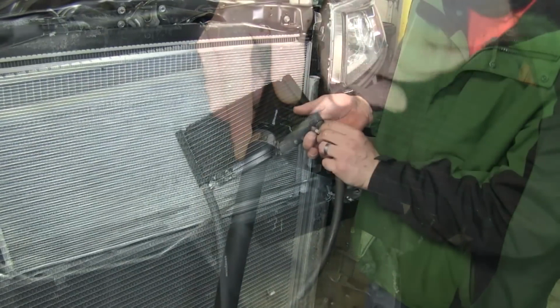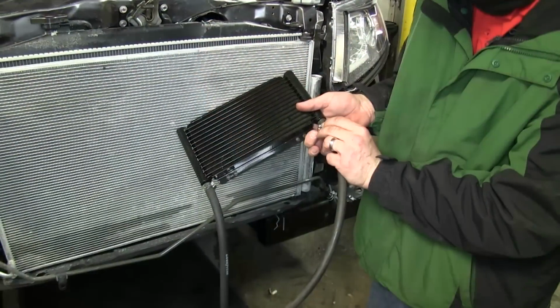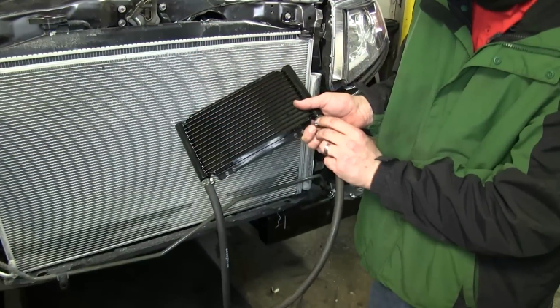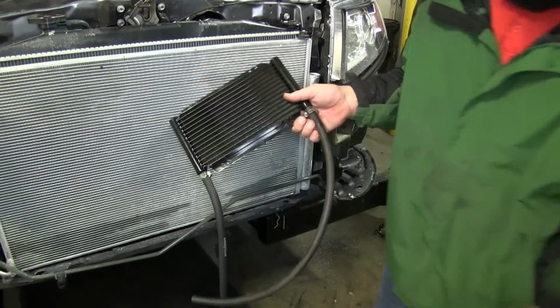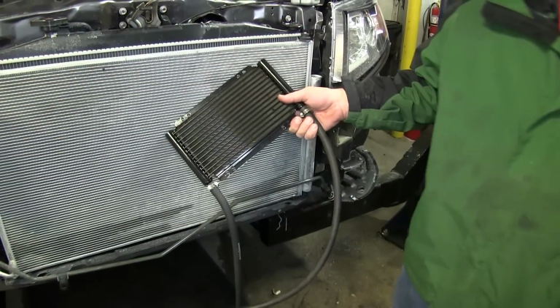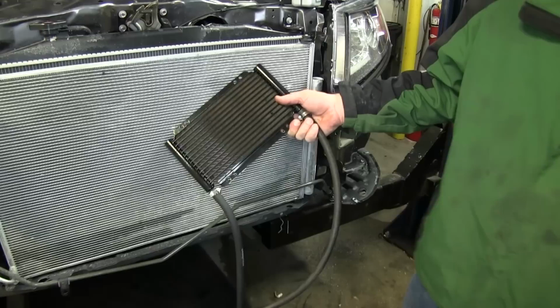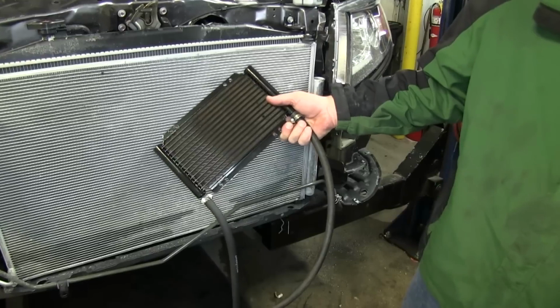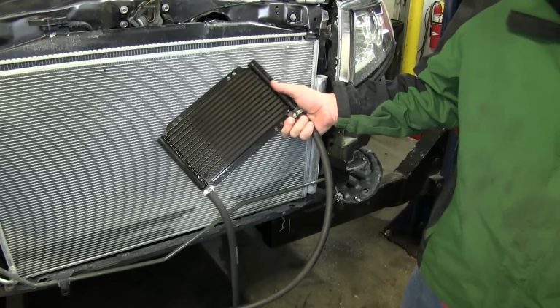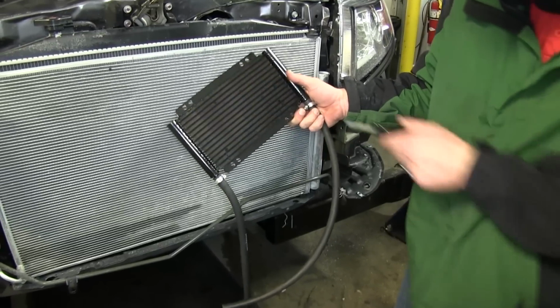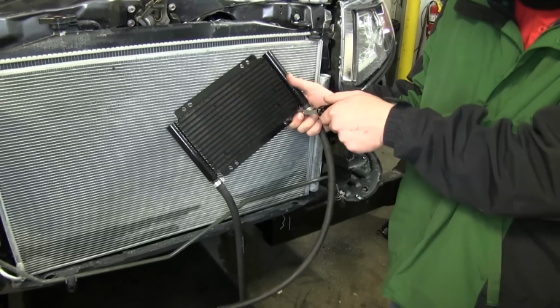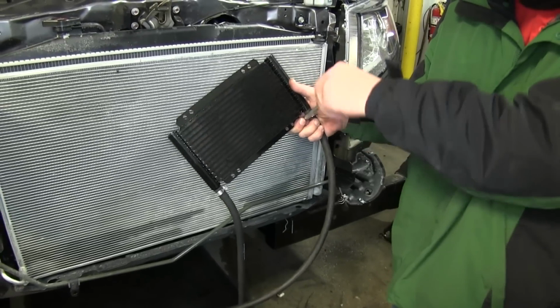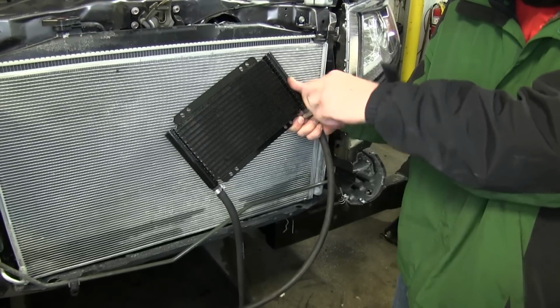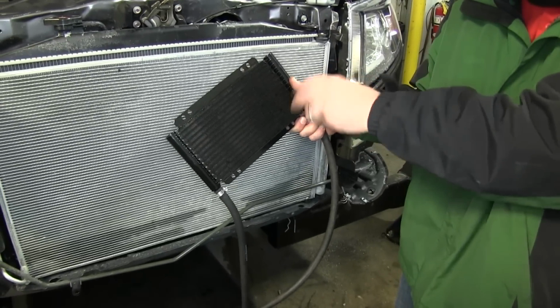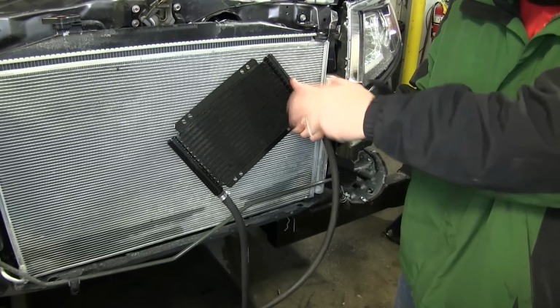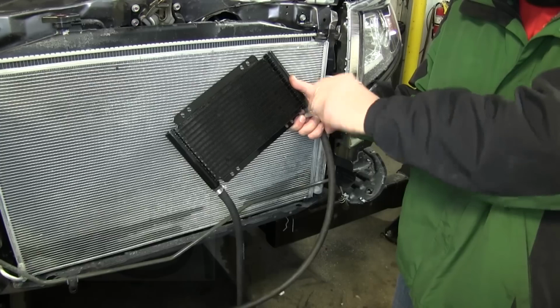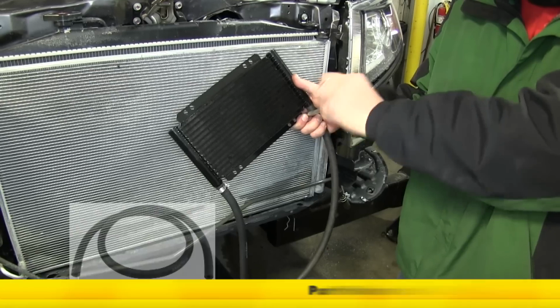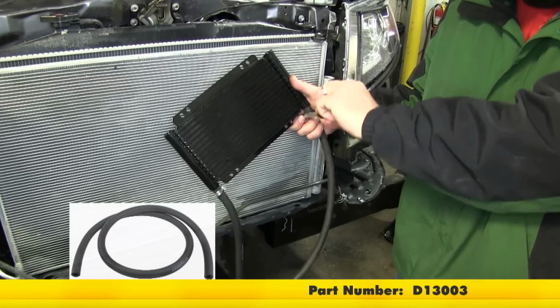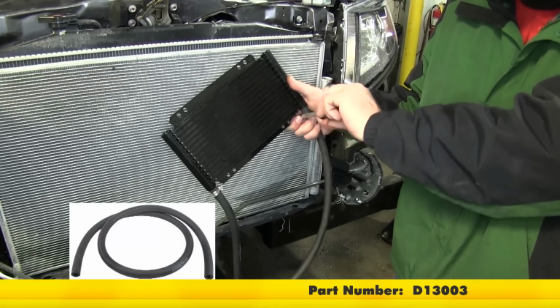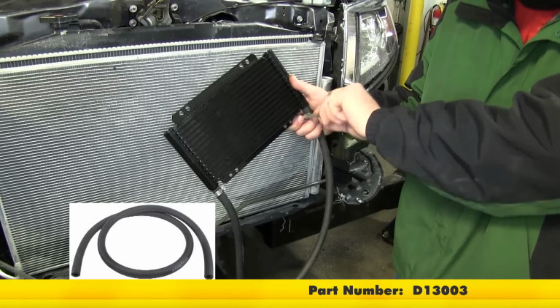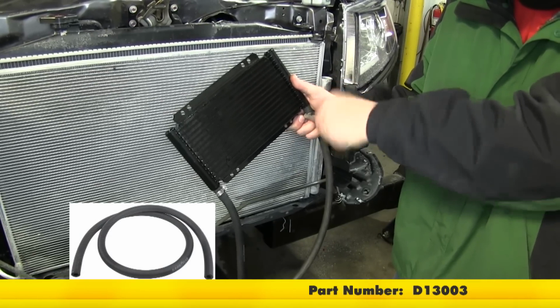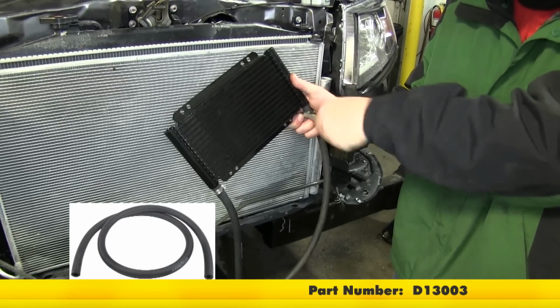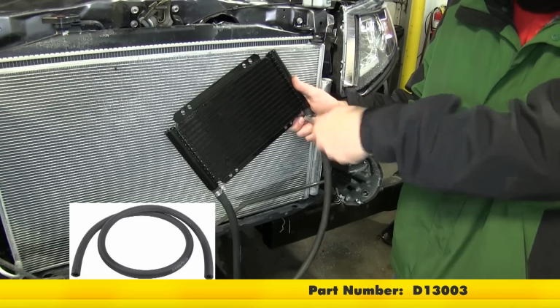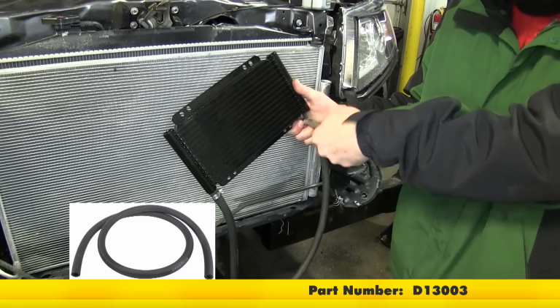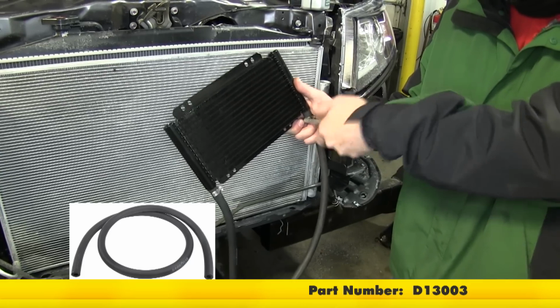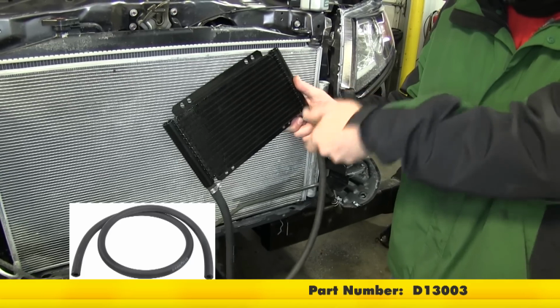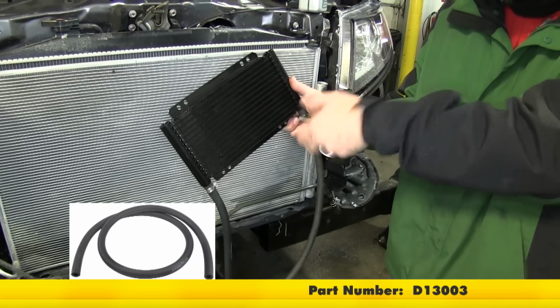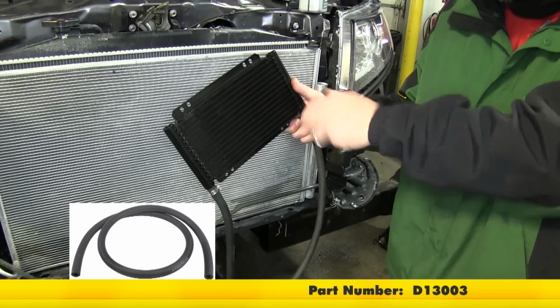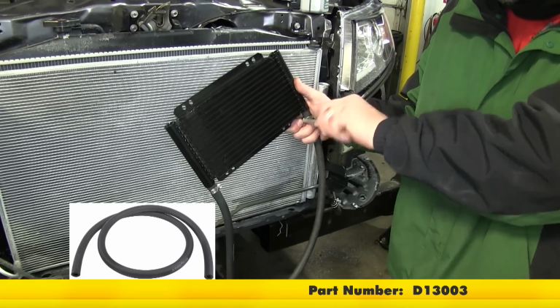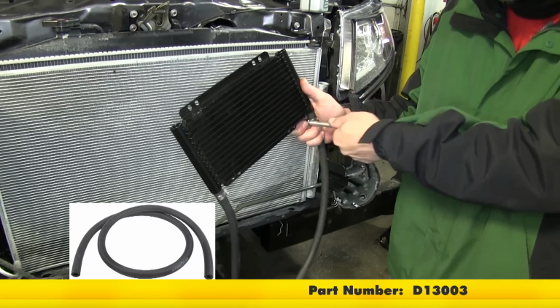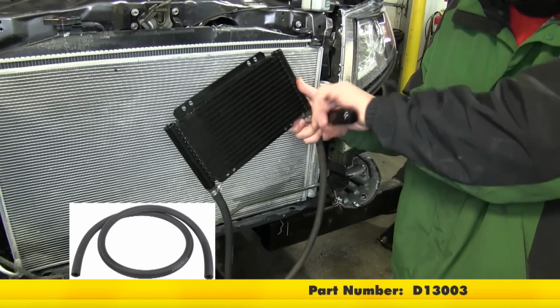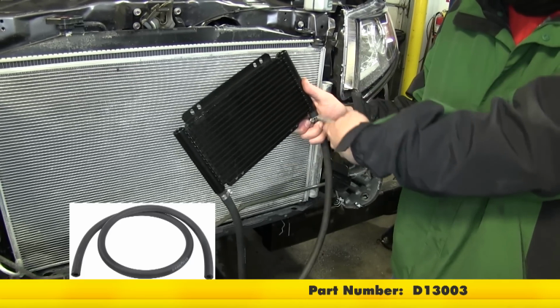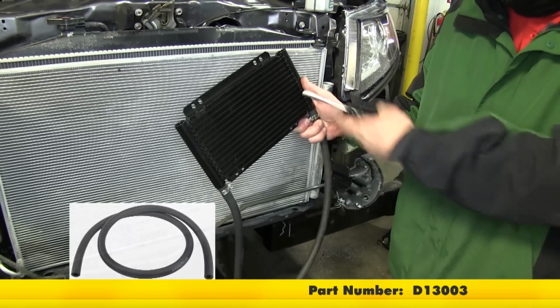For this application we're going to be adding some additional hose to reach all the way around to the transmission lines. We'll be using part number D13003, eleven thirty-seconds hose, approximately two feet.